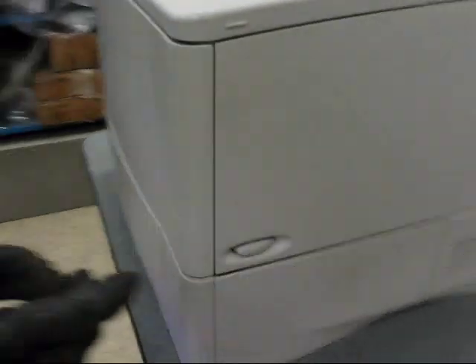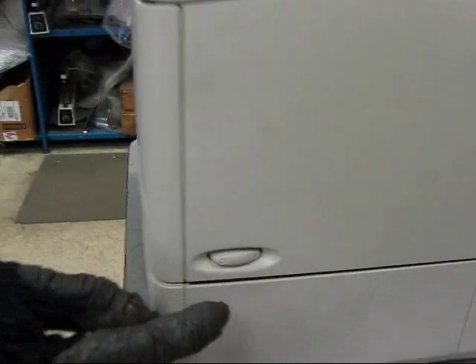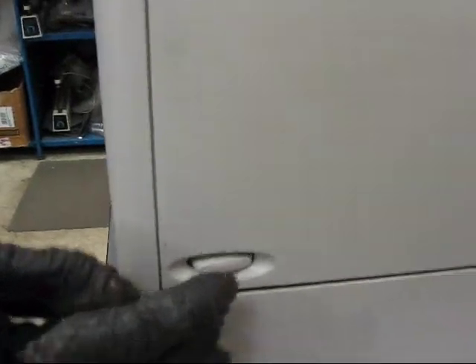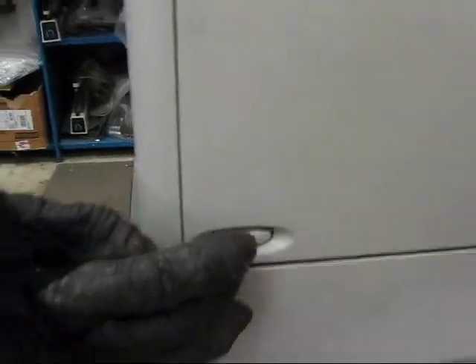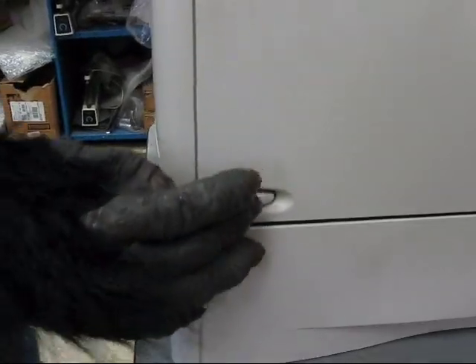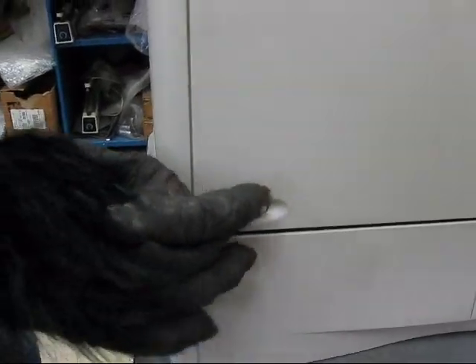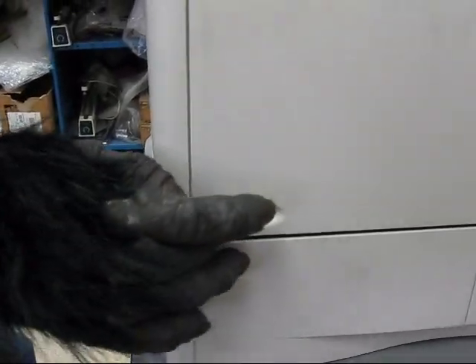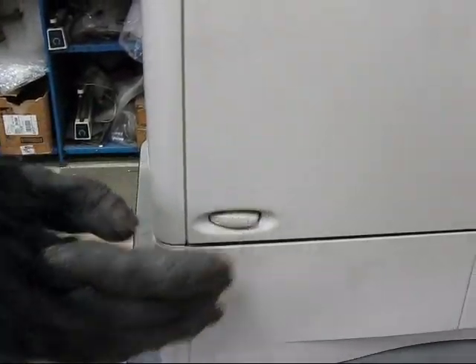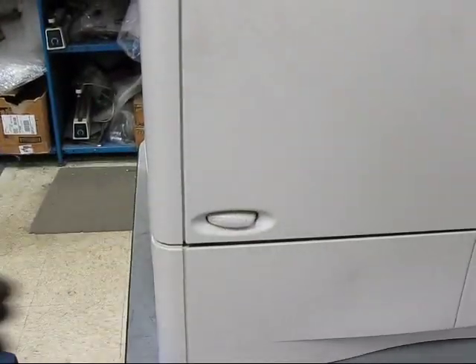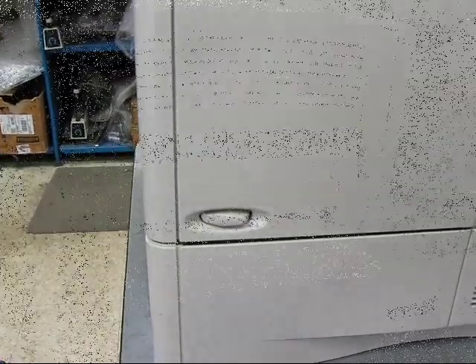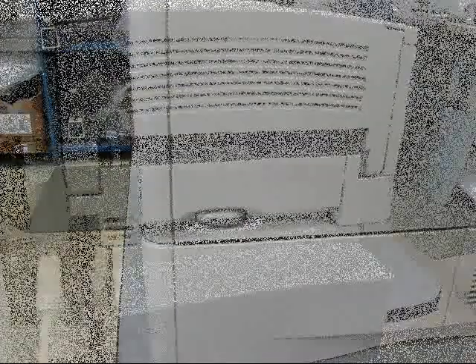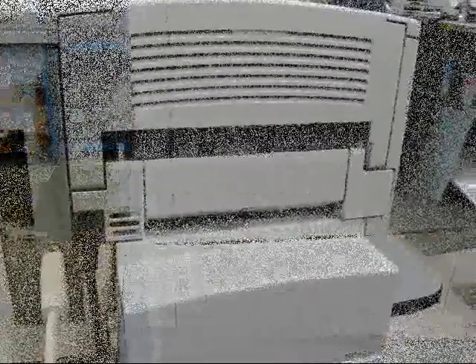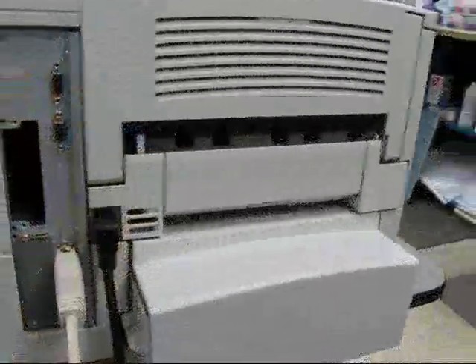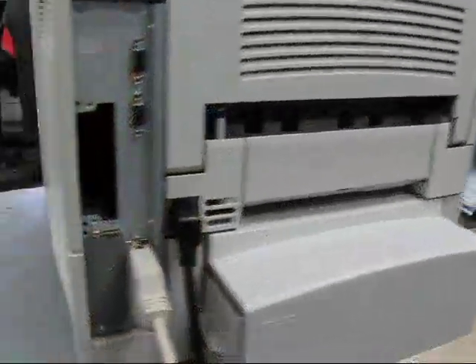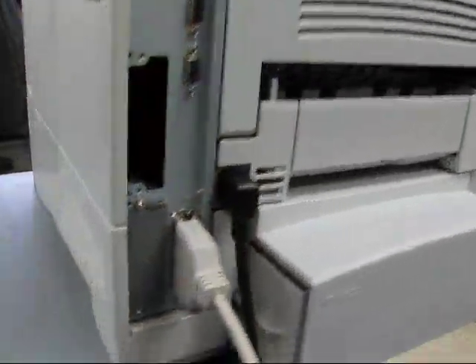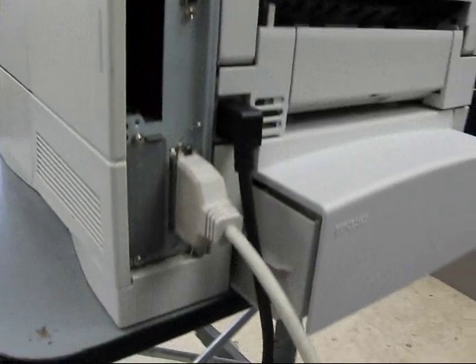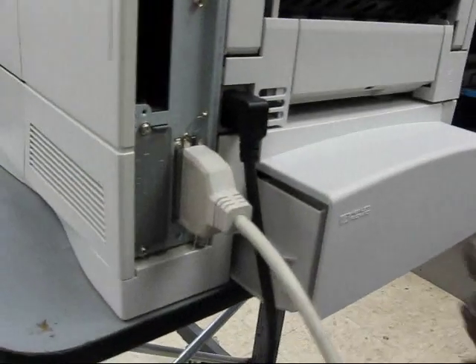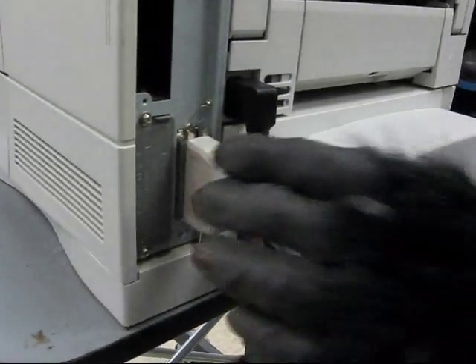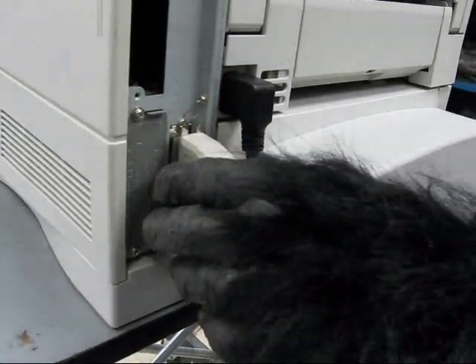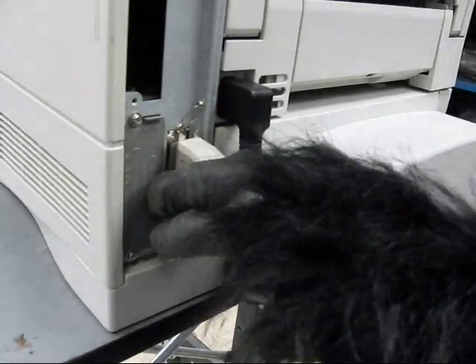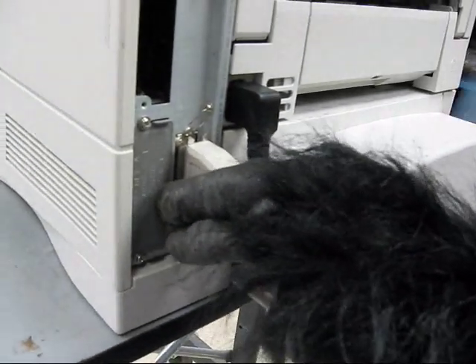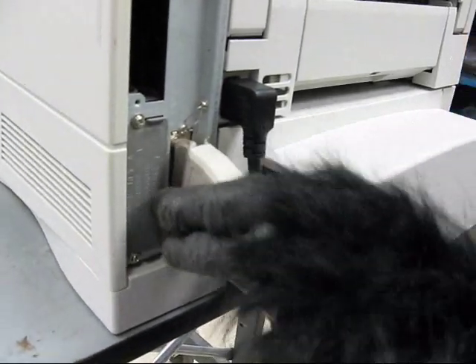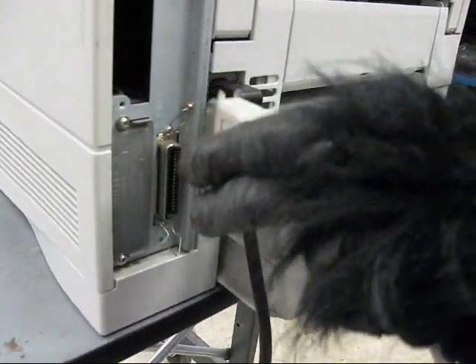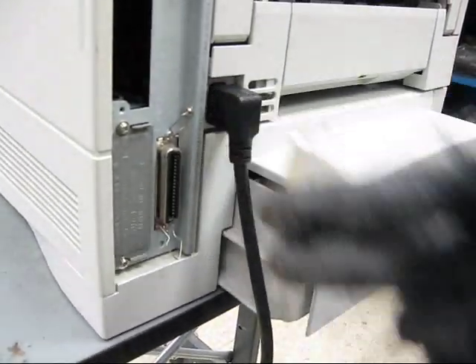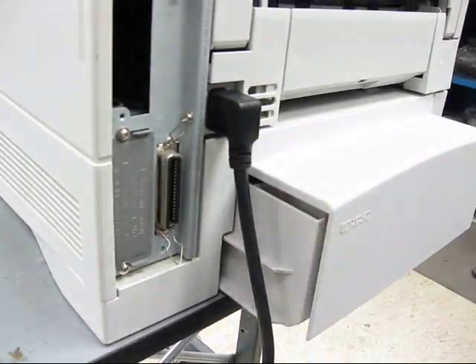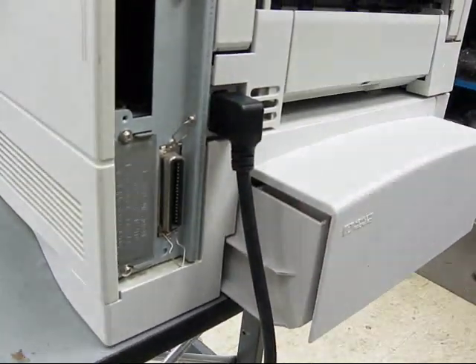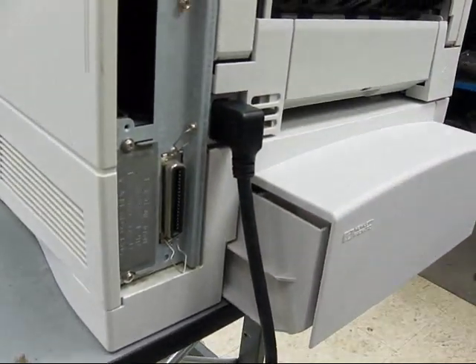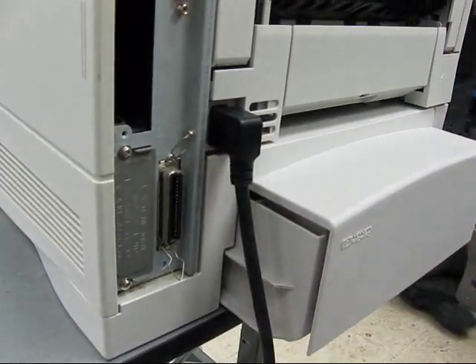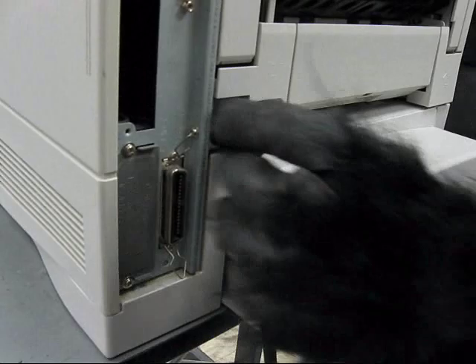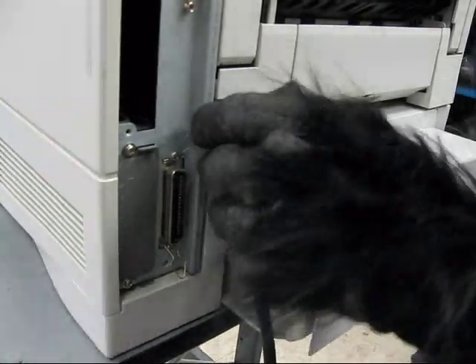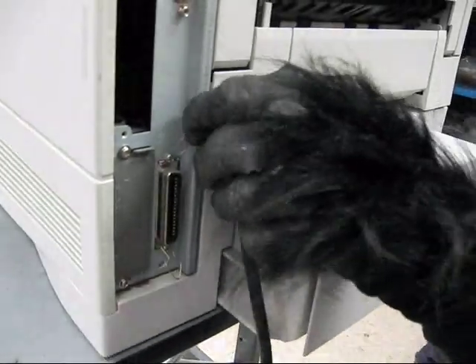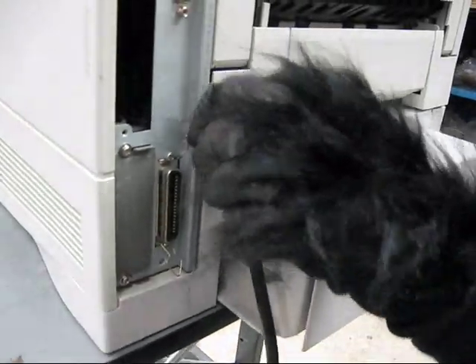Turn your printer off on the front power switch. Then move around to the back and remove the interface cable you may be using, and then remove the power cord.